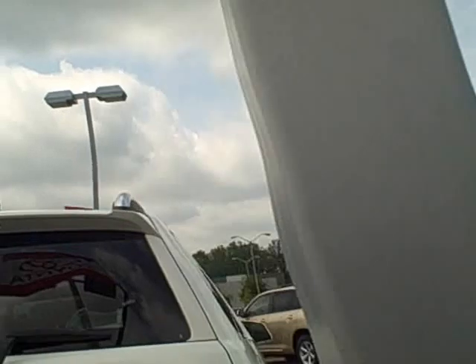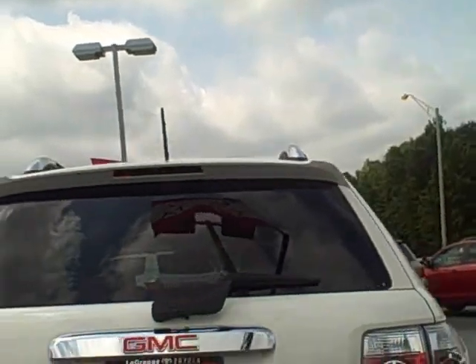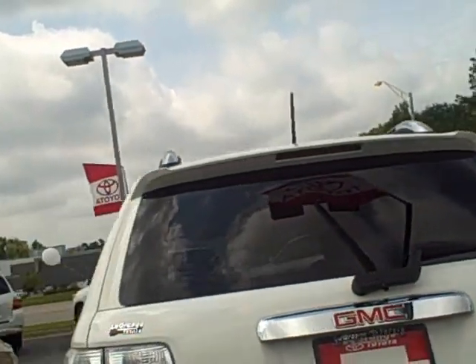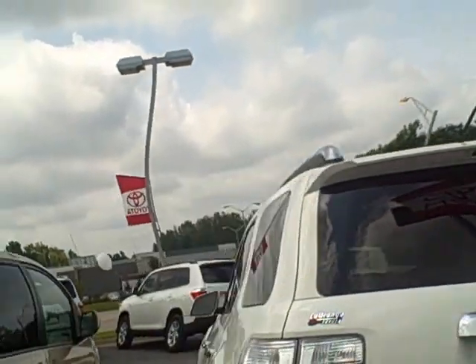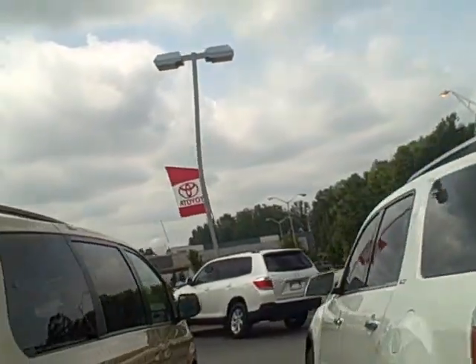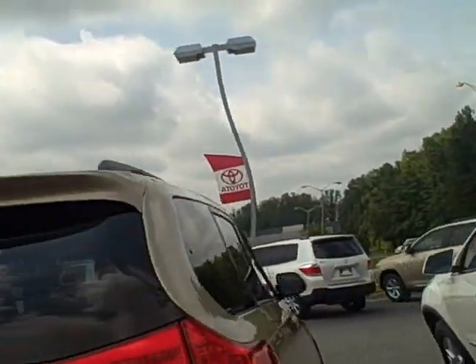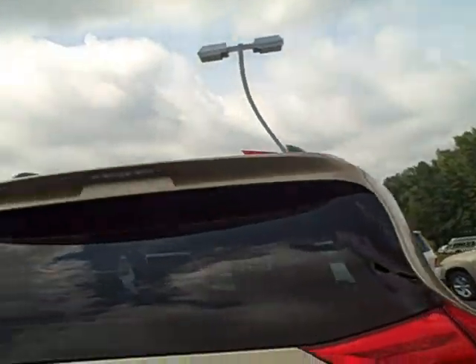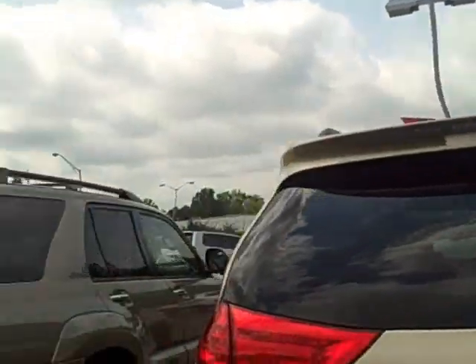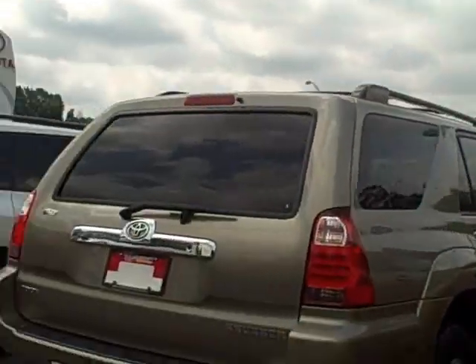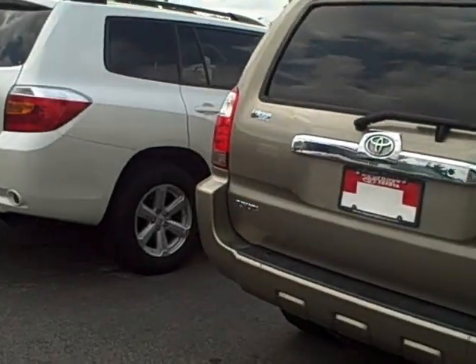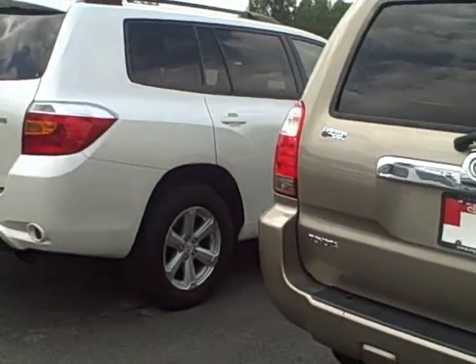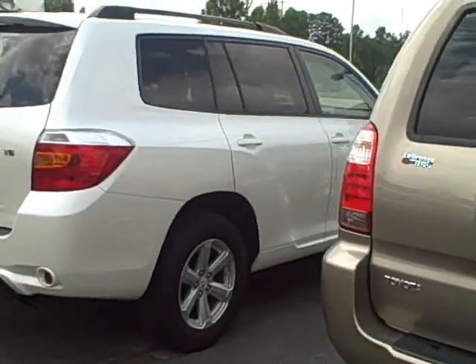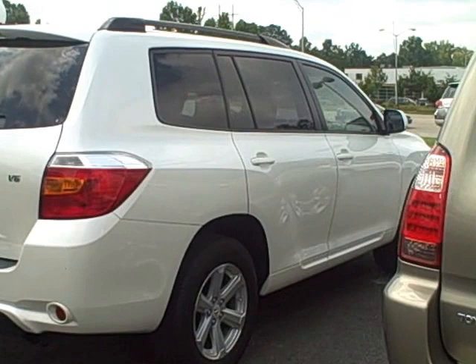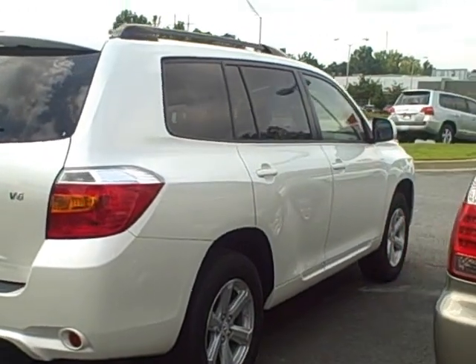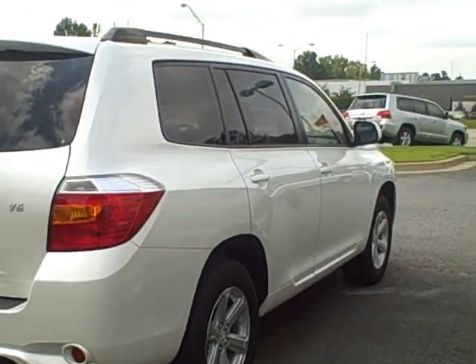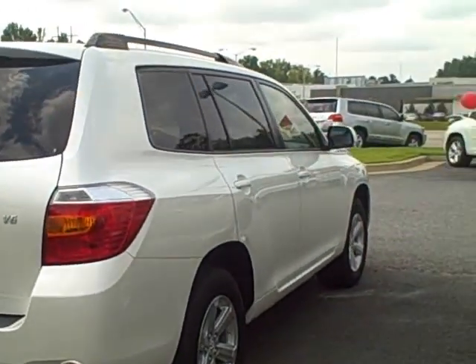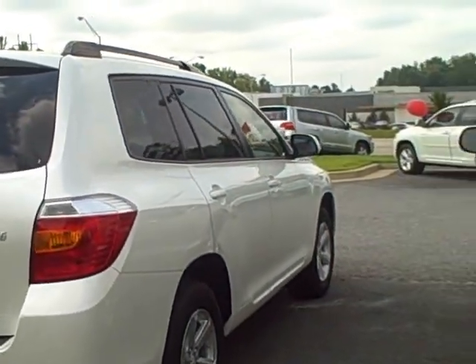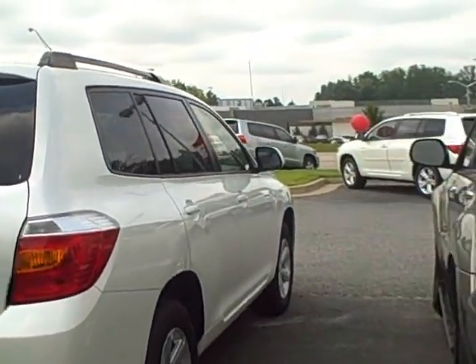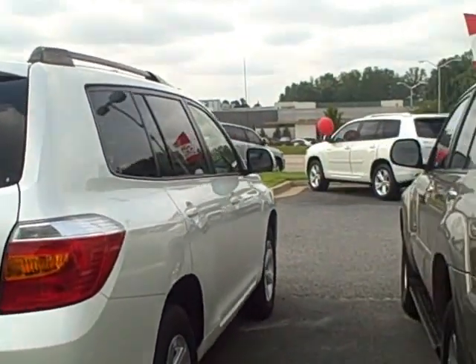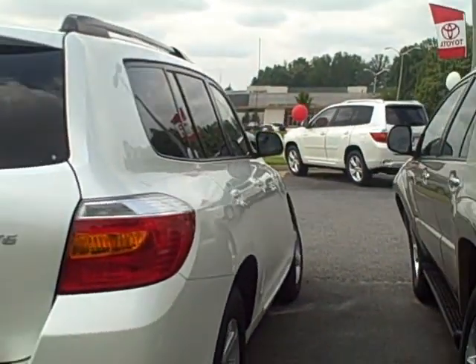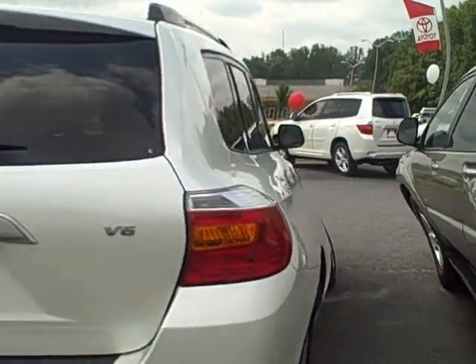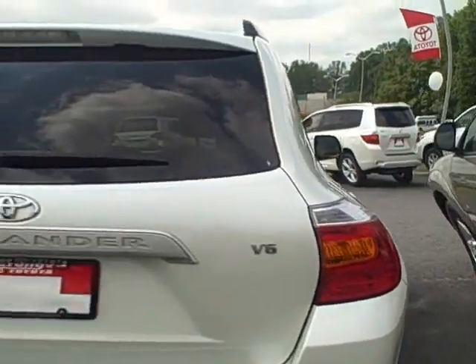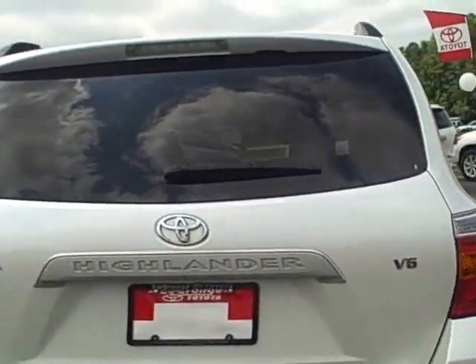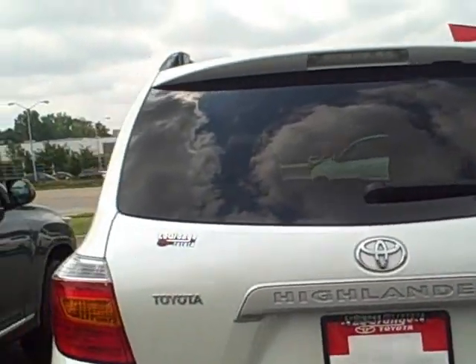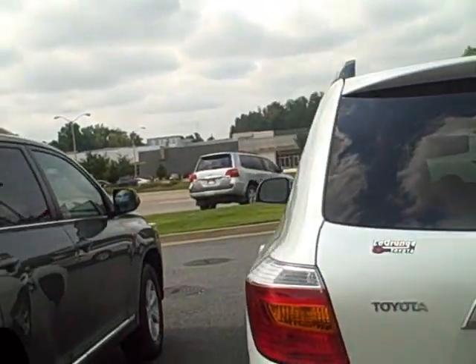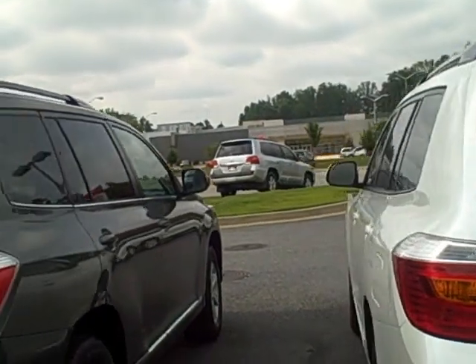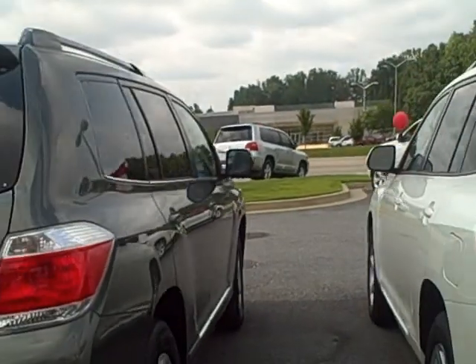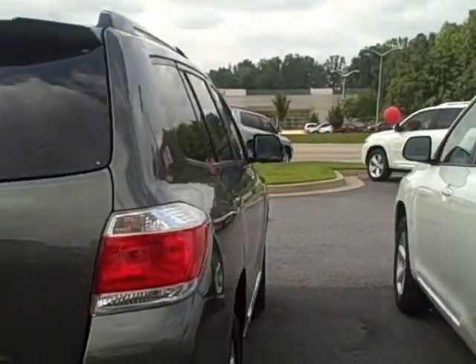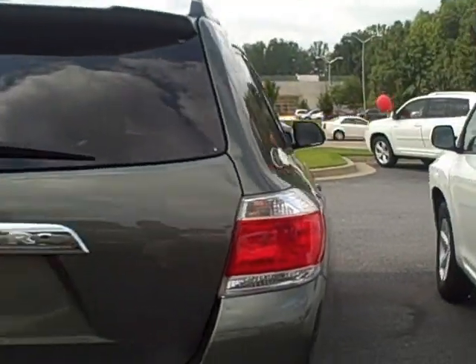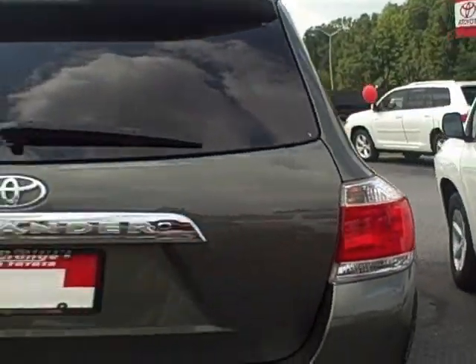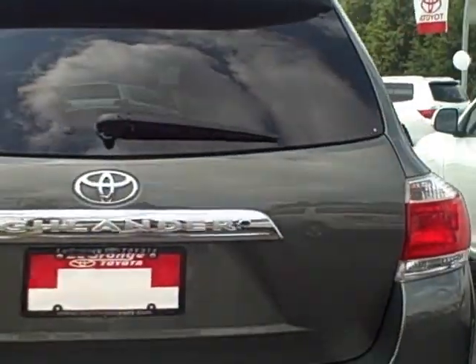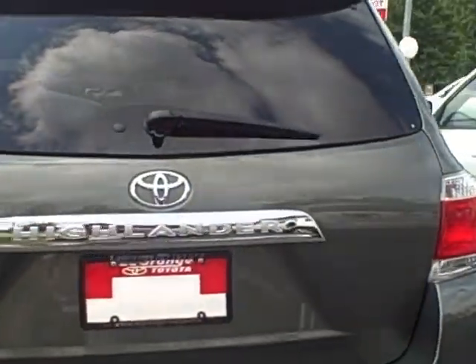These are some newer ones. Here's a white one — this is a V6. And I have this one, a little four-cylinder in the brownish color.